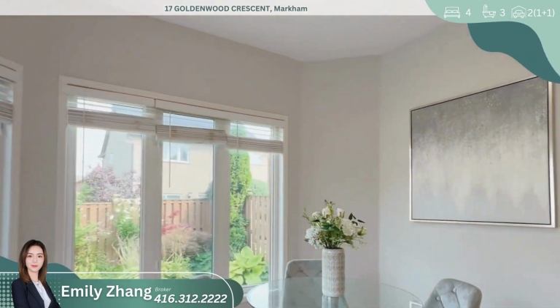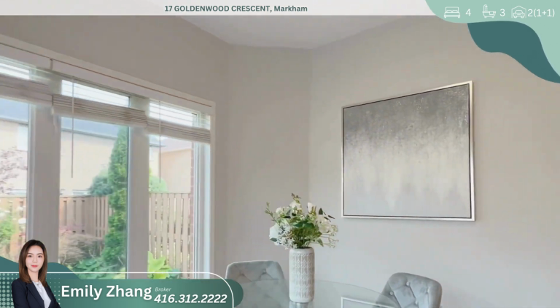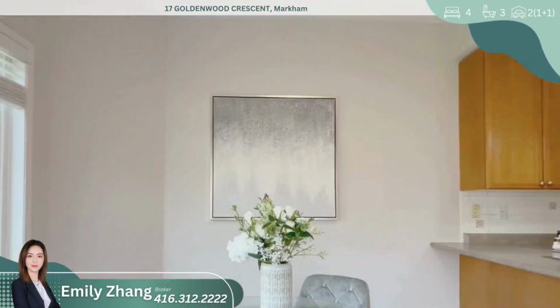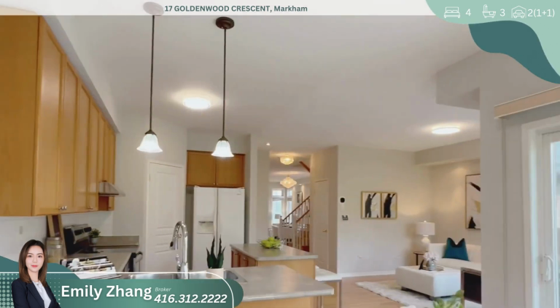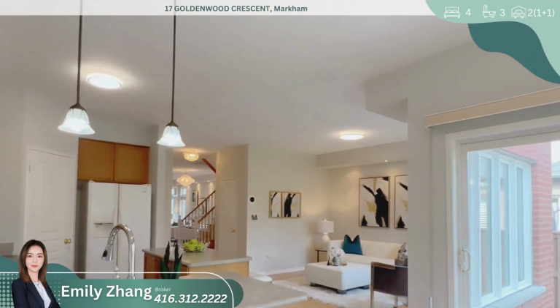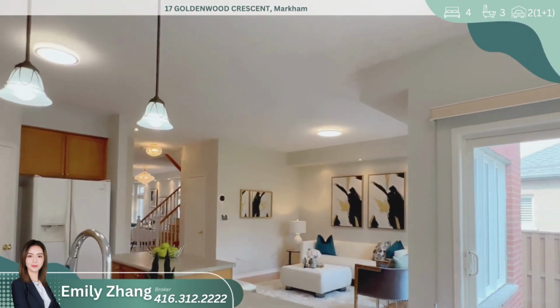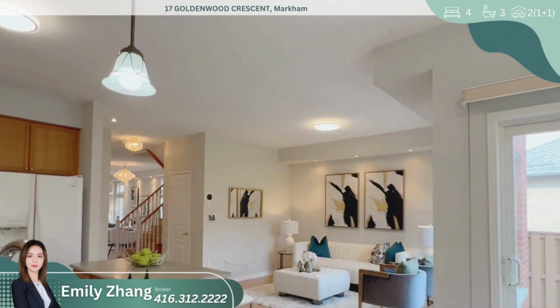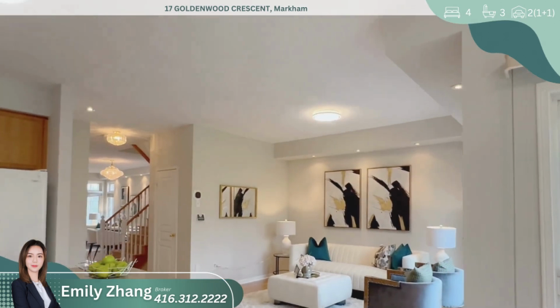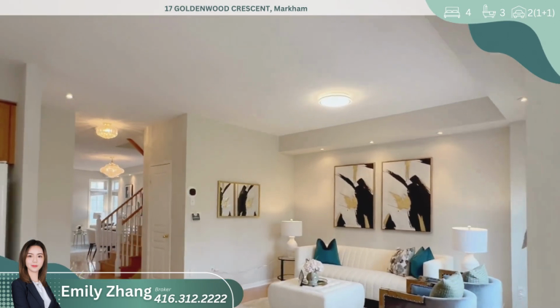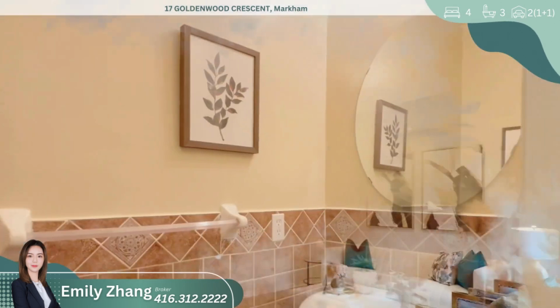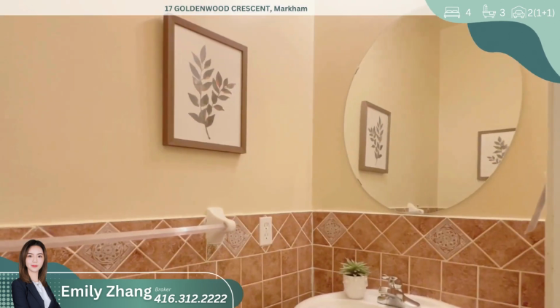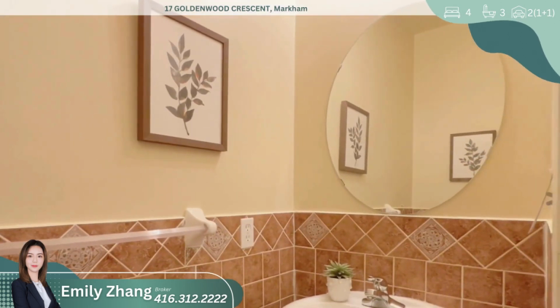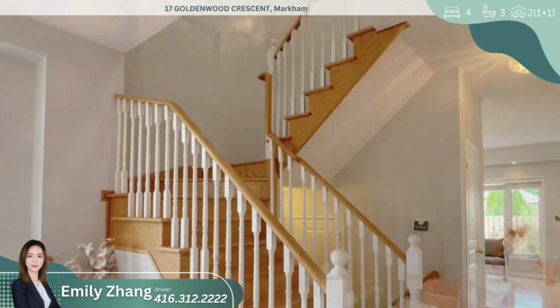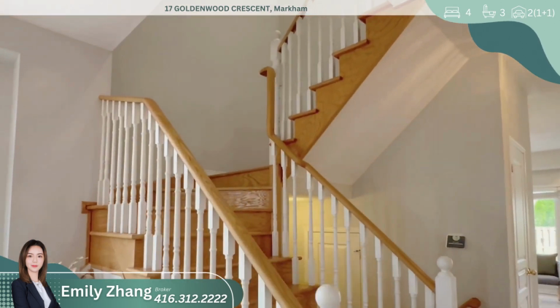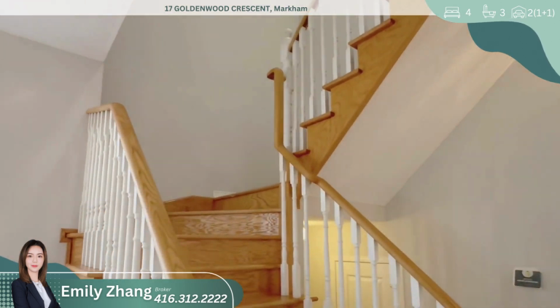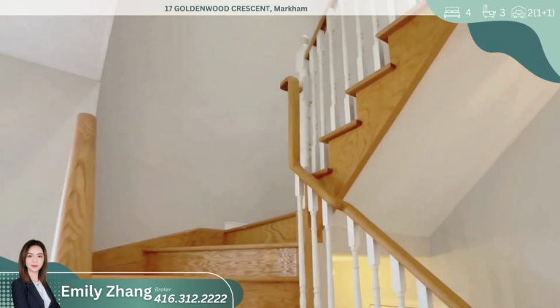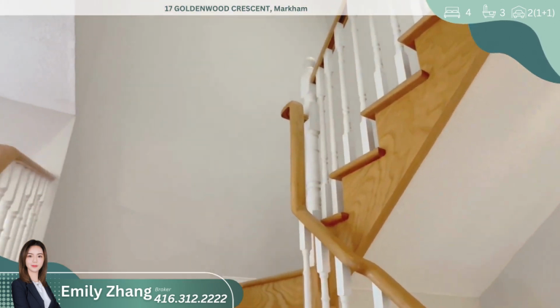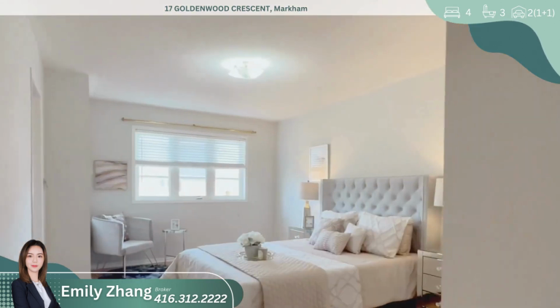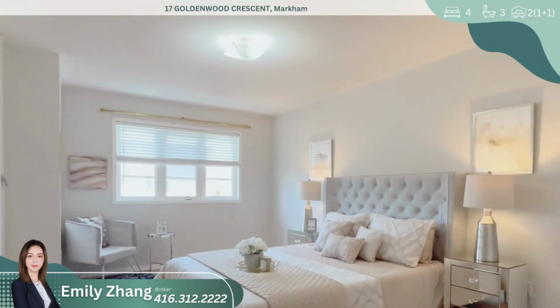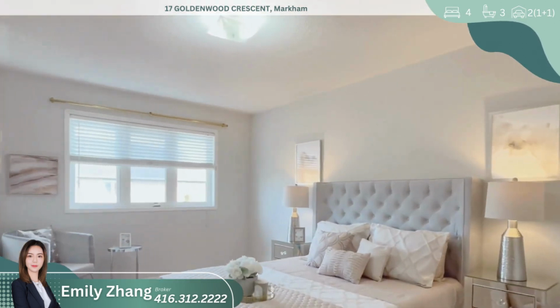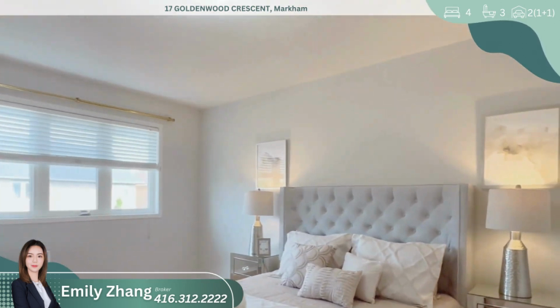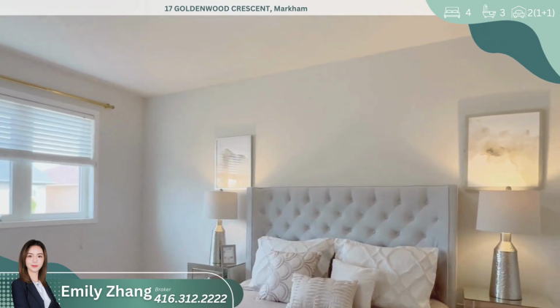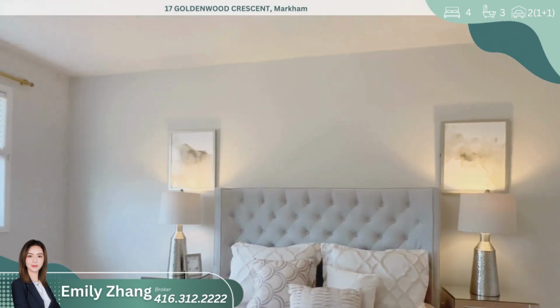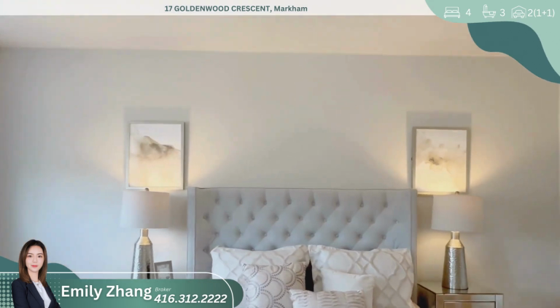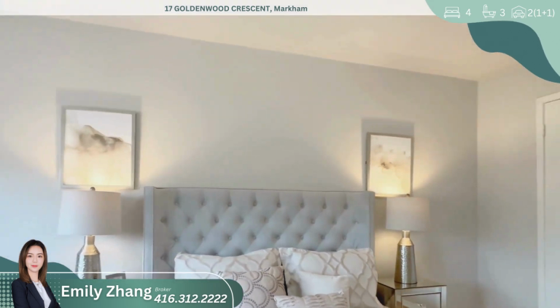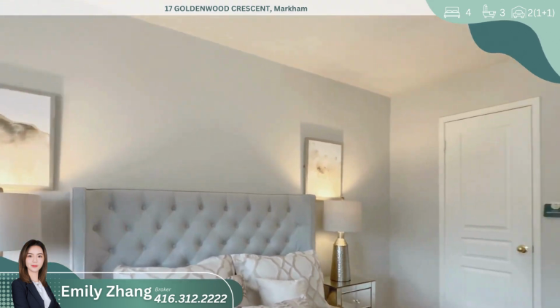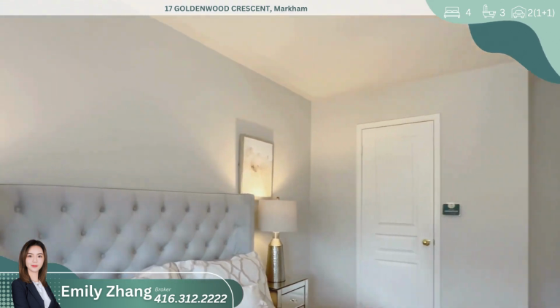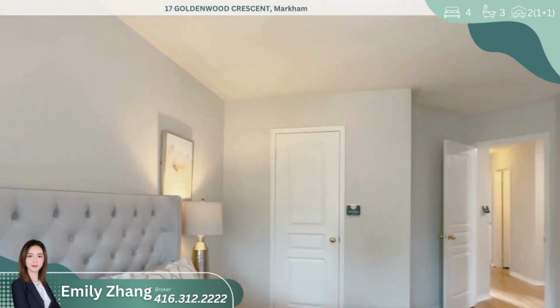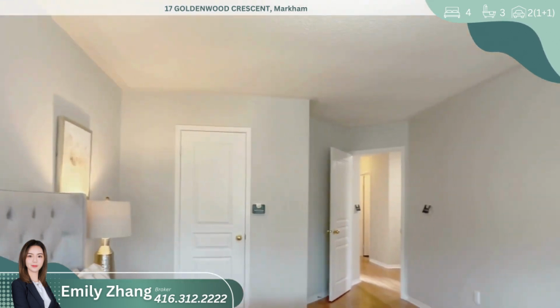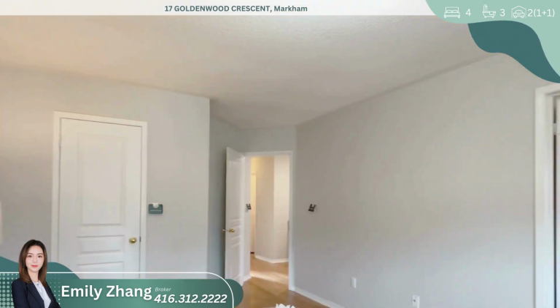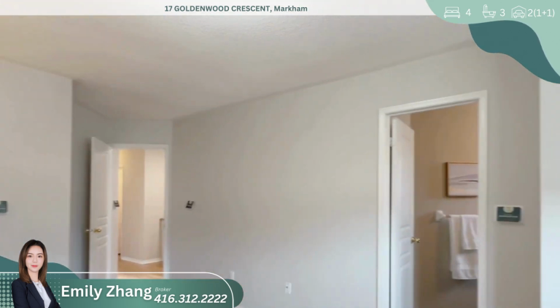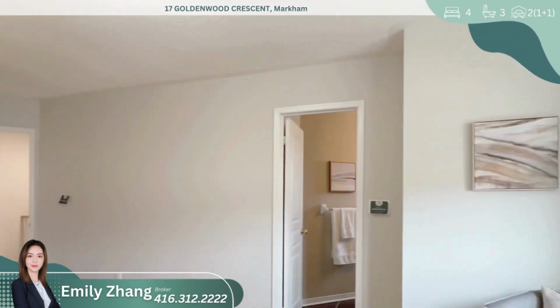Upstairs, you'll discover four generously-sized bedrooms, providing ample space for your family's needs. The large master suite is a true retreat, complete with a four-piece ensuite bath and a spacious walk-in closet.